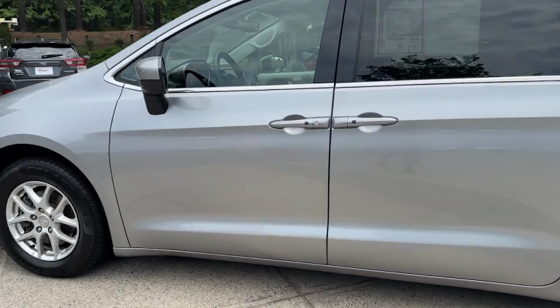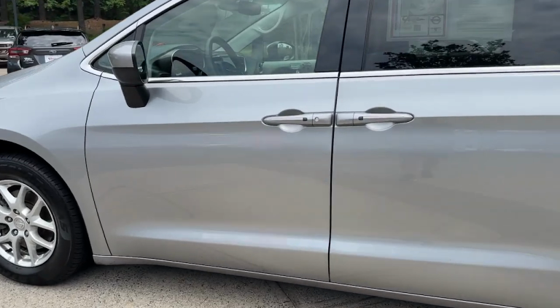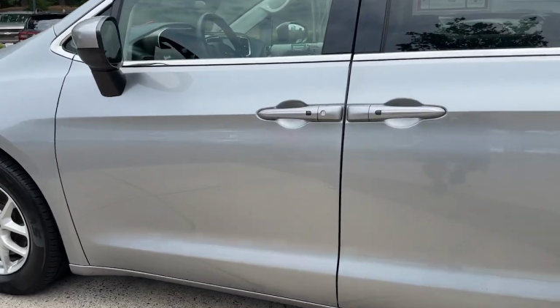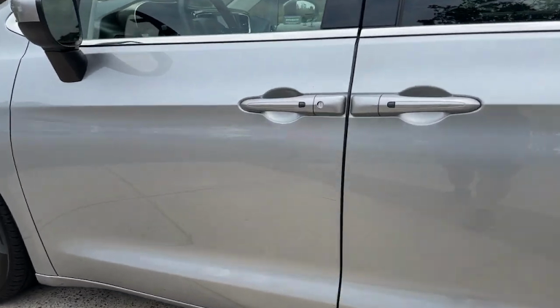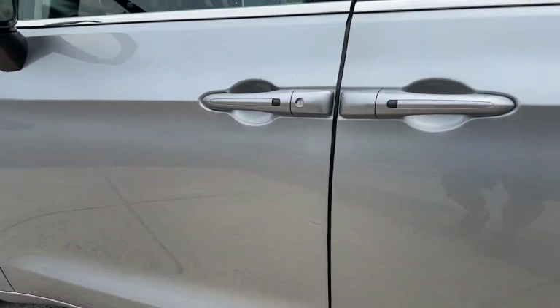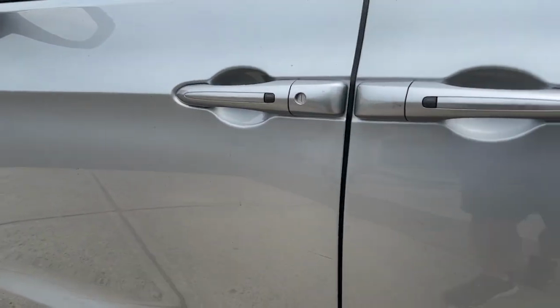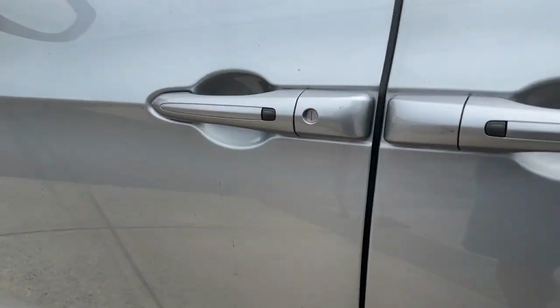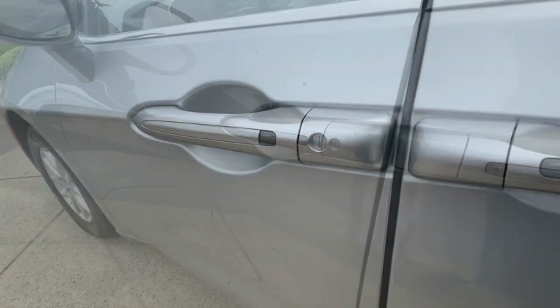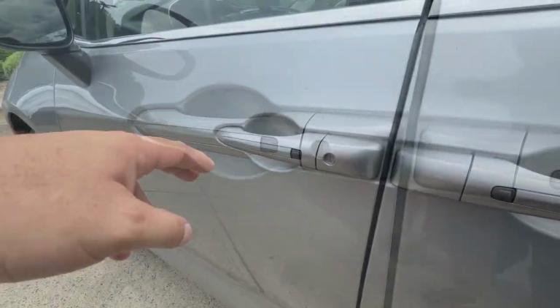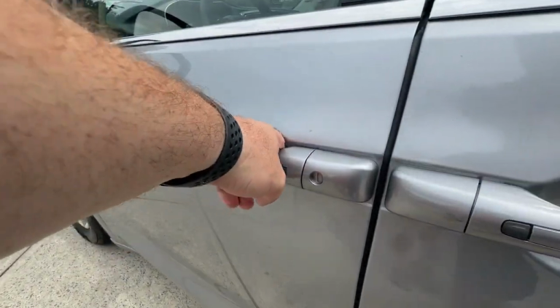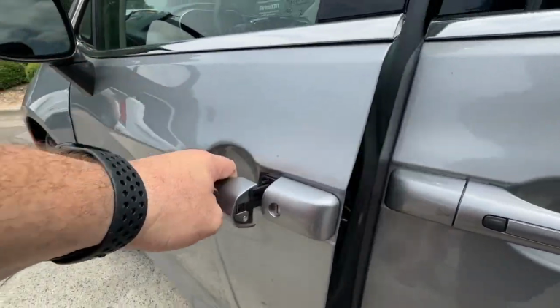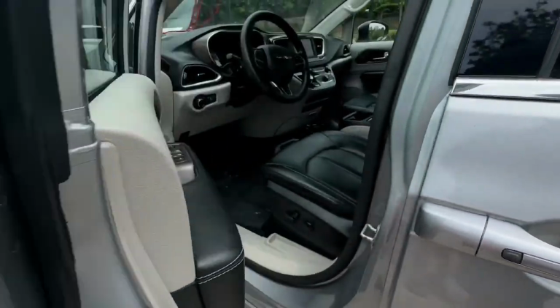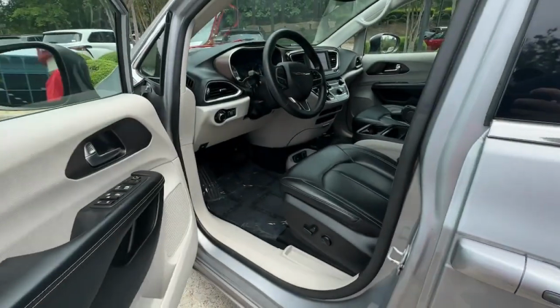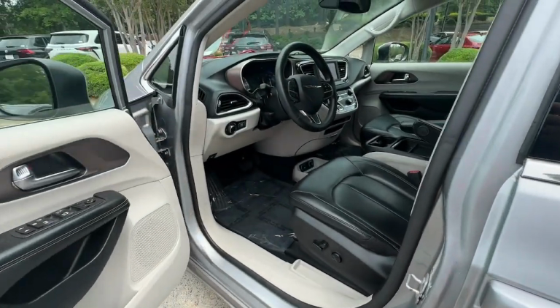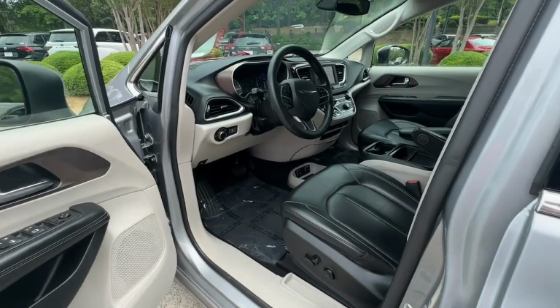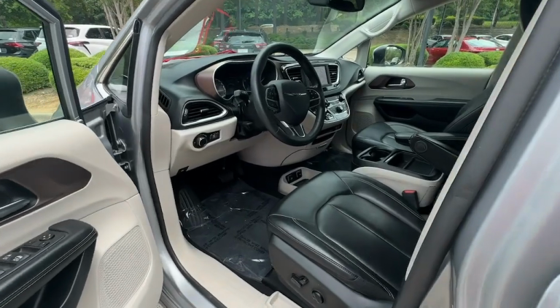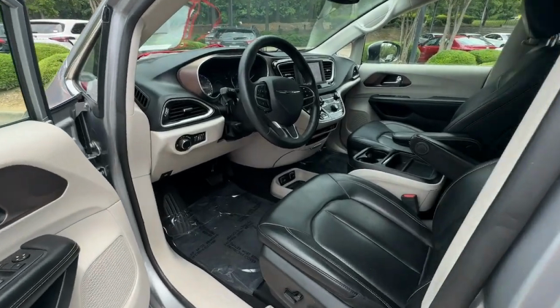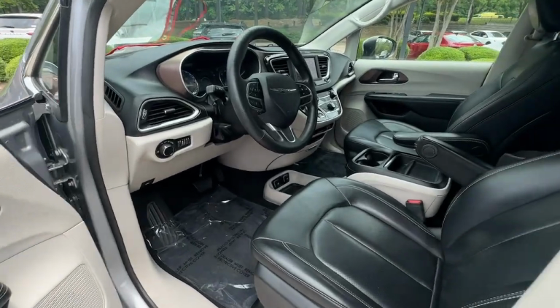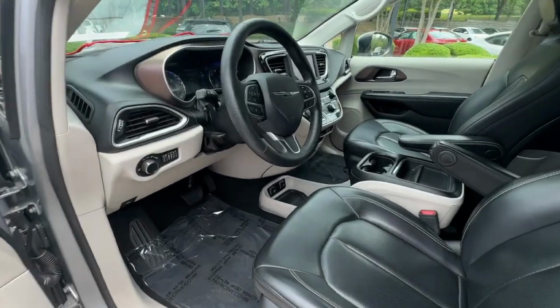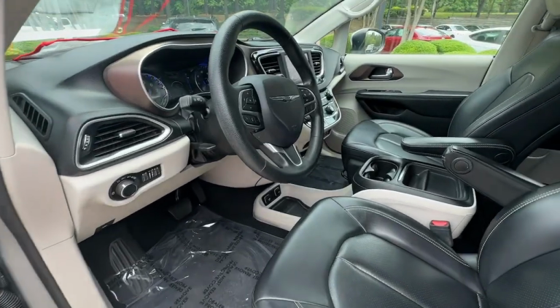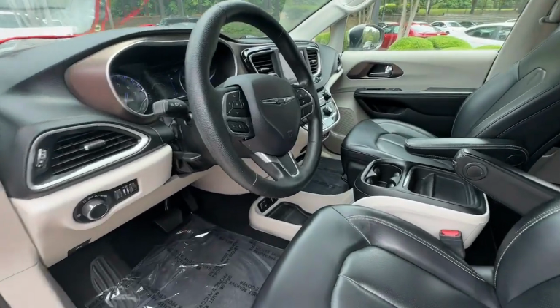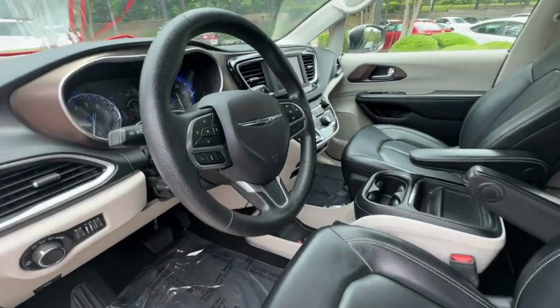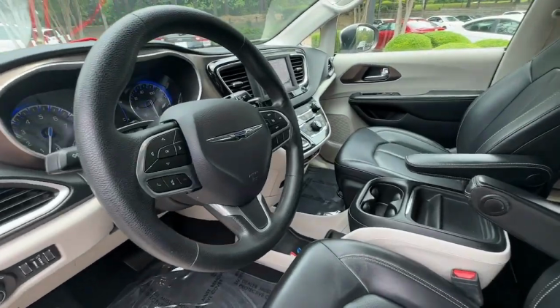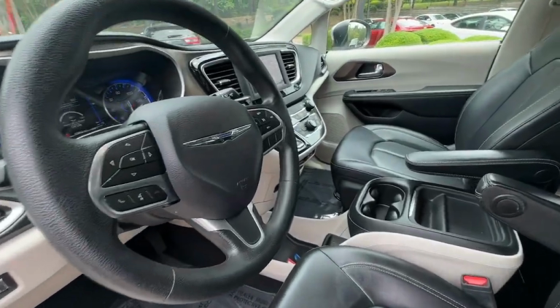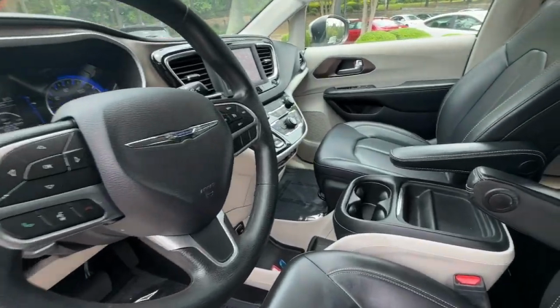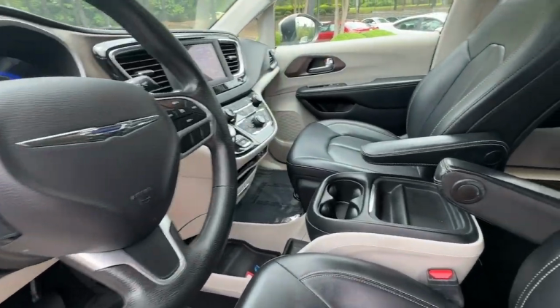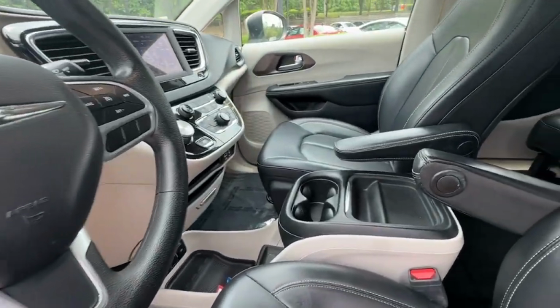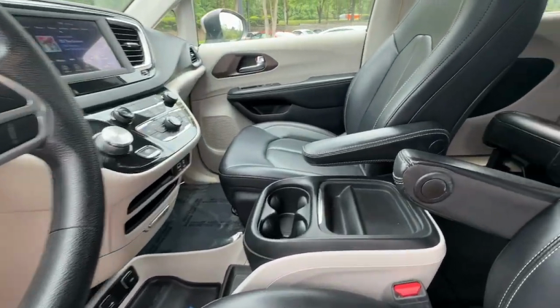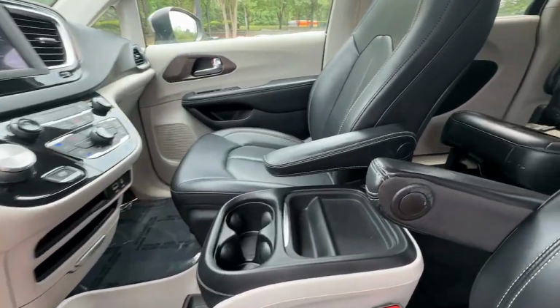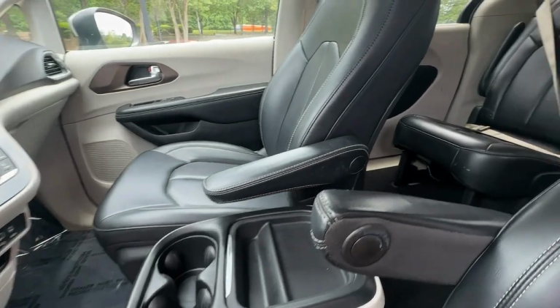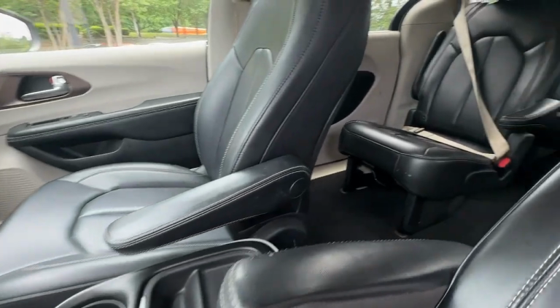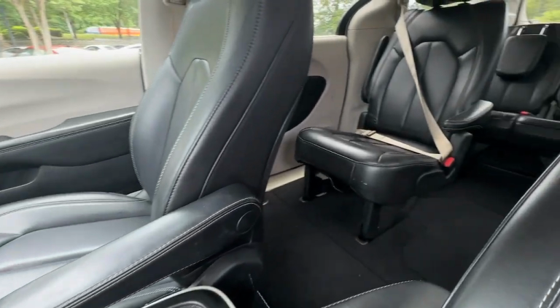Powerful, spacious, and thoughtfully designed to offer maximum versatility, it's your go-to people hauler. These are just some of the great options this vehicle comes with: keyless entry,